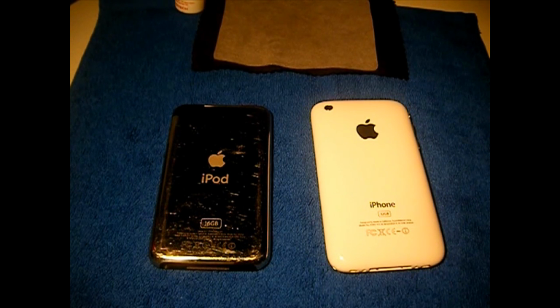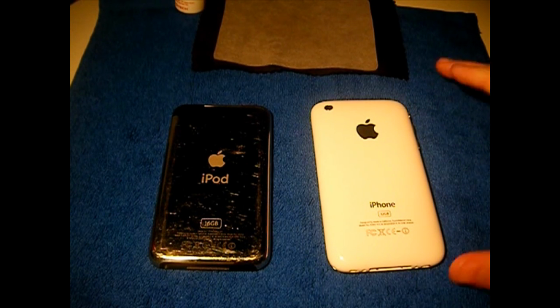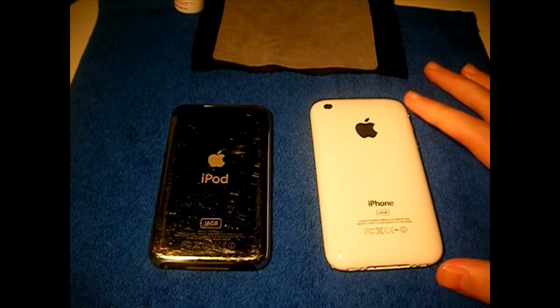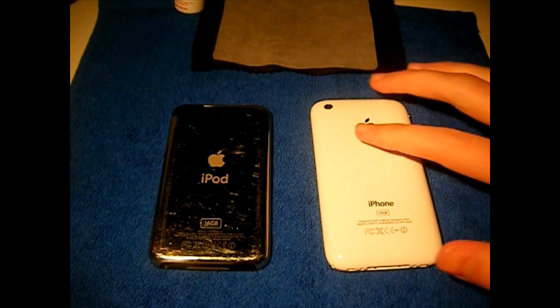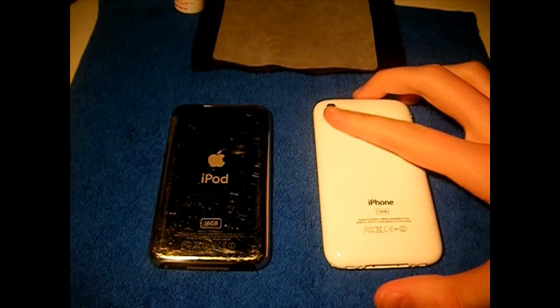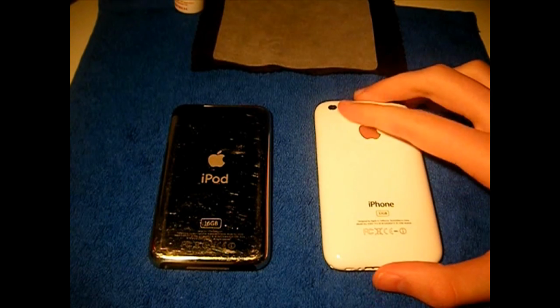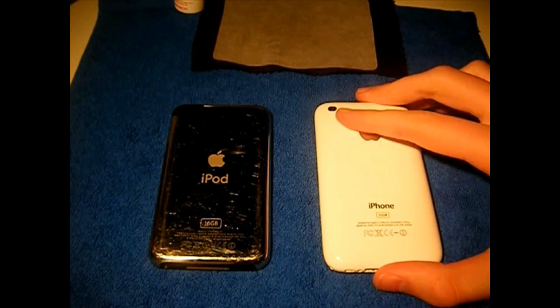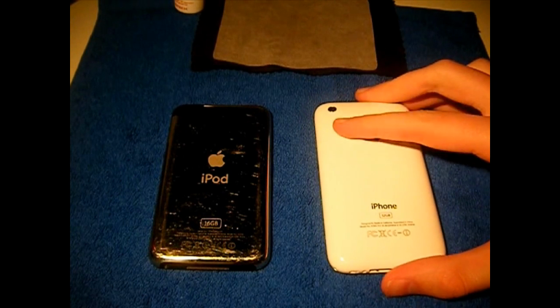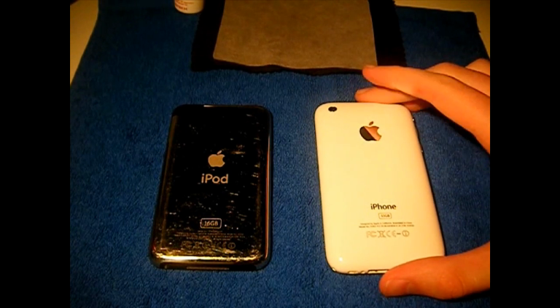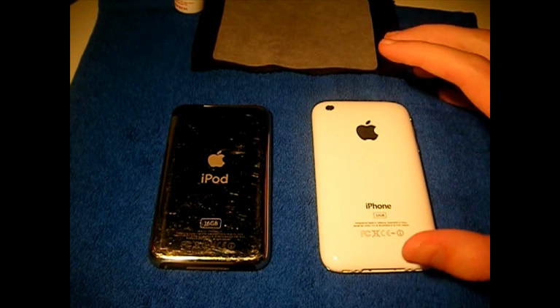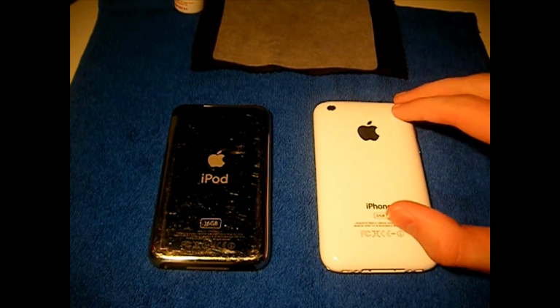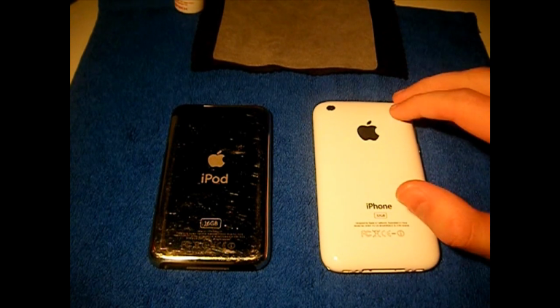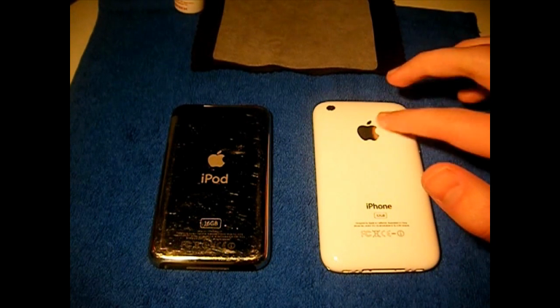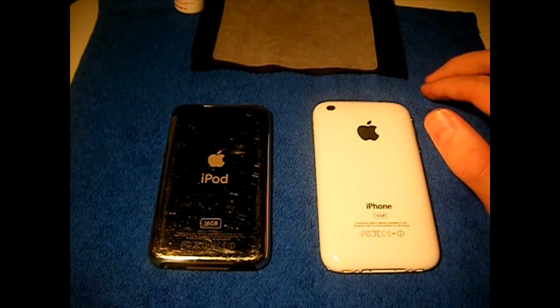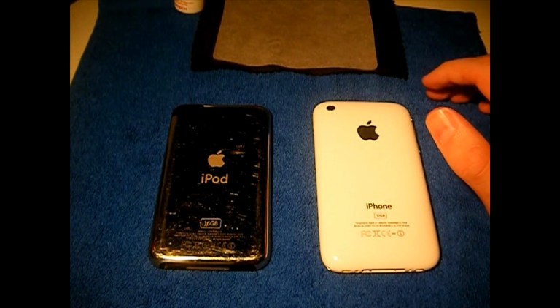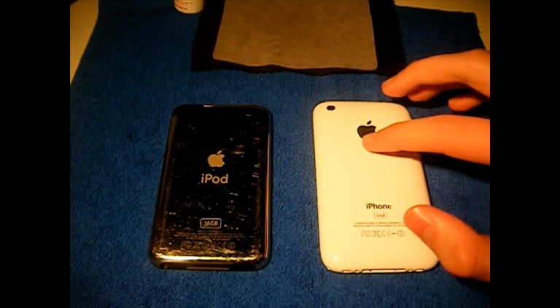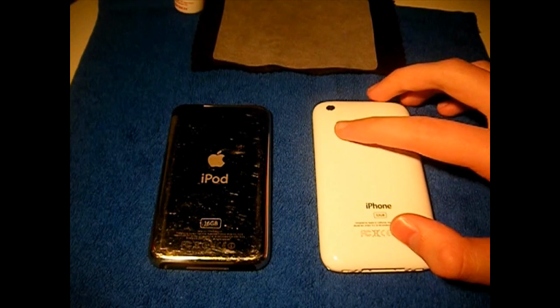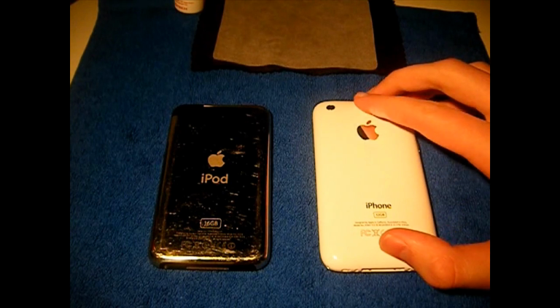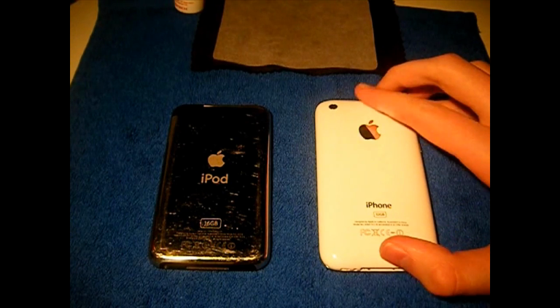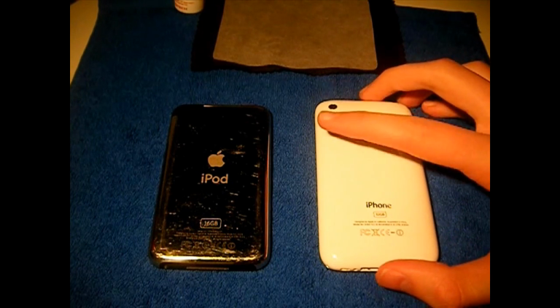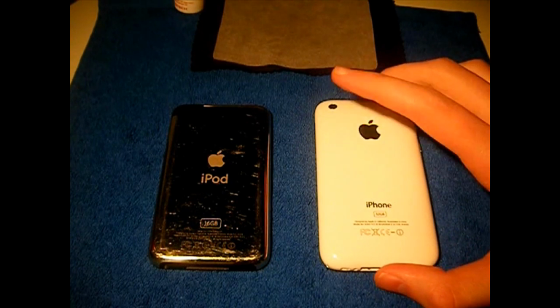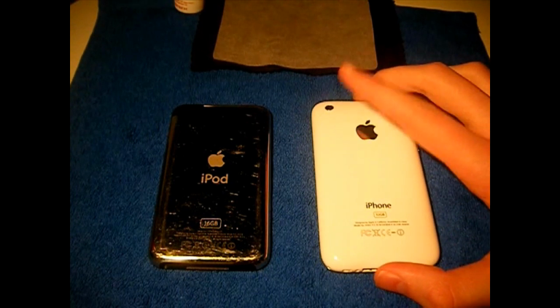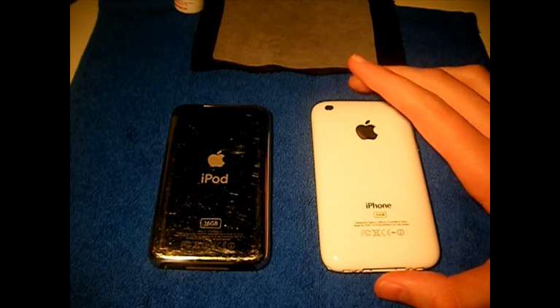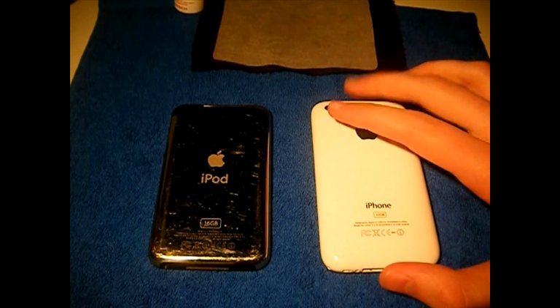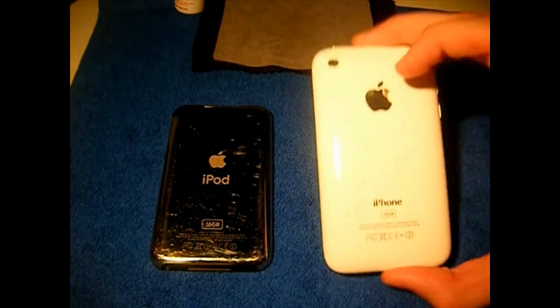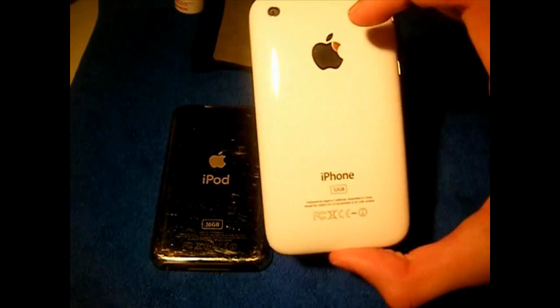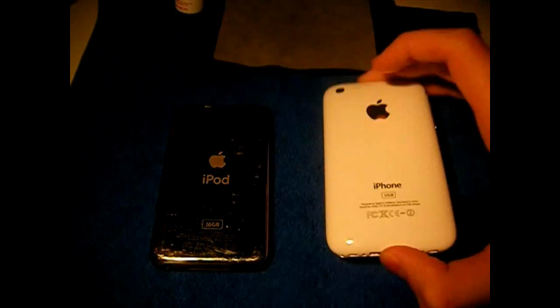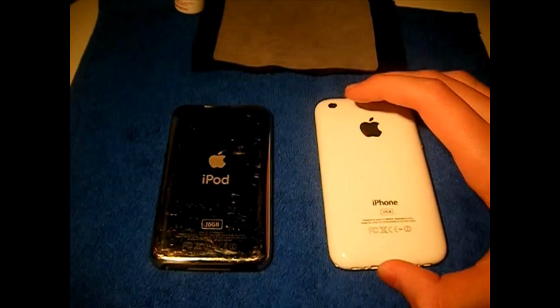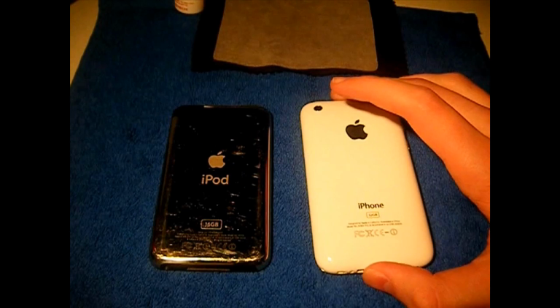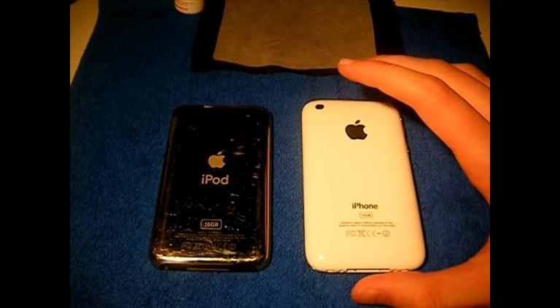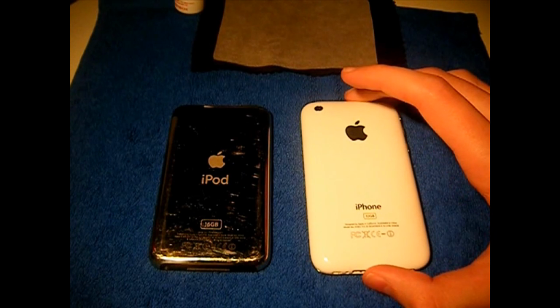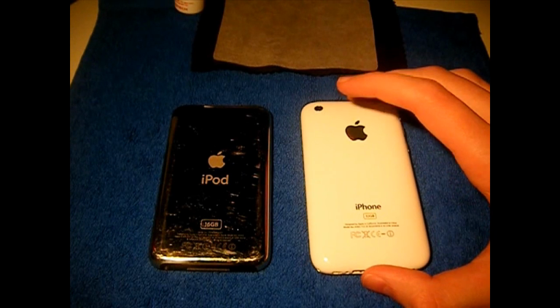Now for the iPhones — the iPhone 2G, the 1st gen iPhones, can be done, no problems there. The iPhone 3G can also be done, but it's the iPhone 3GS like this one right here where you can have problems.